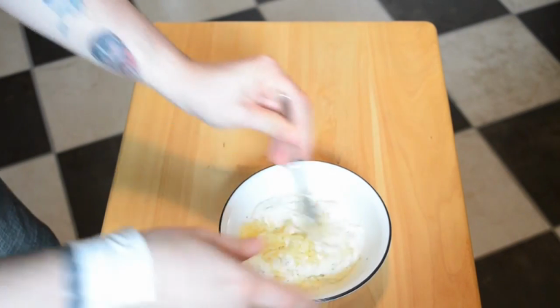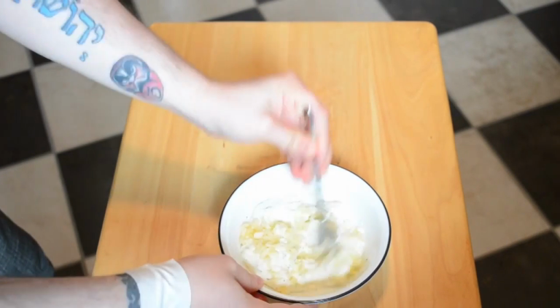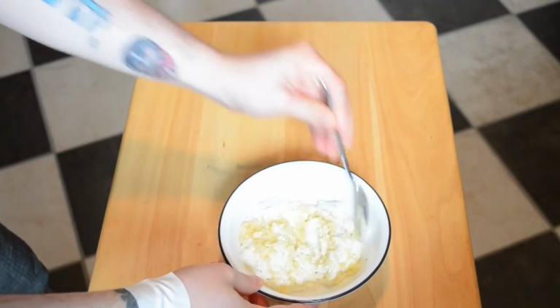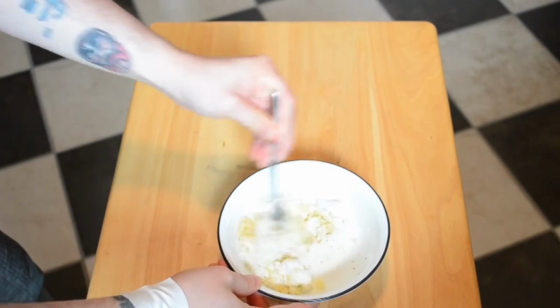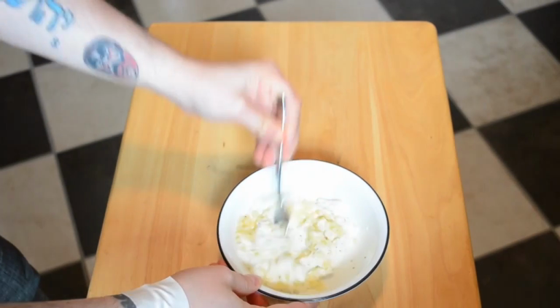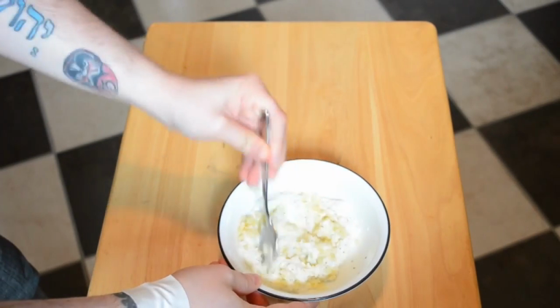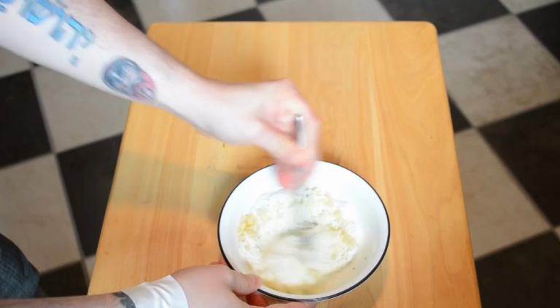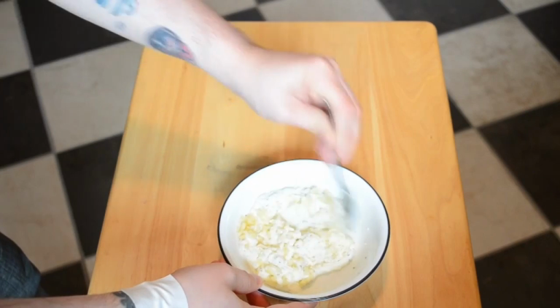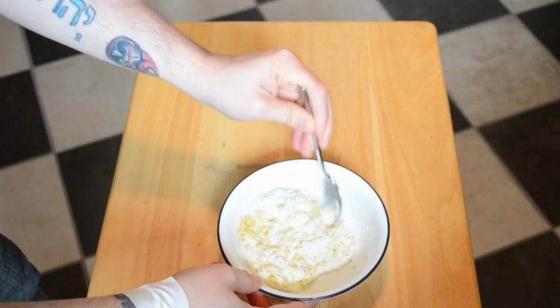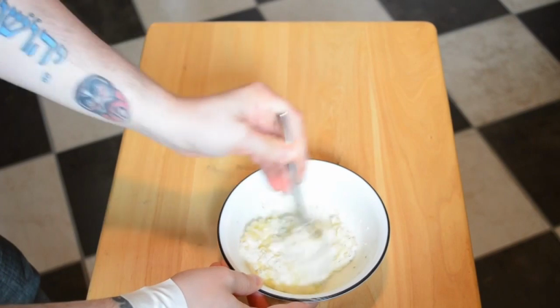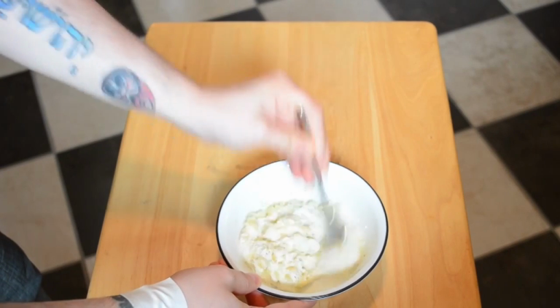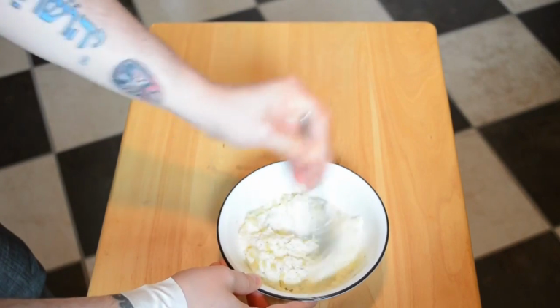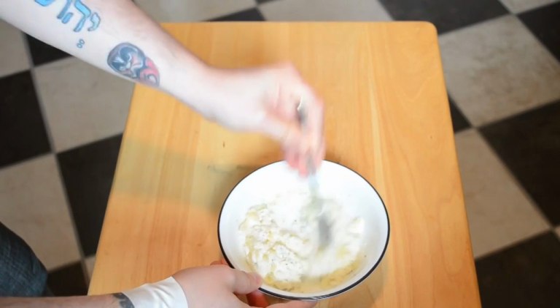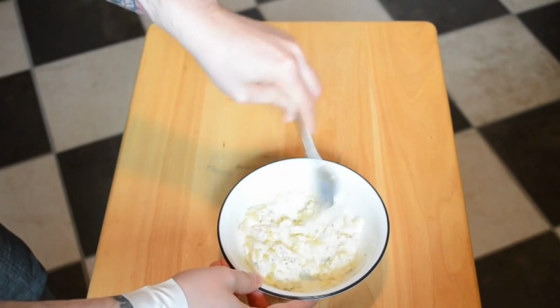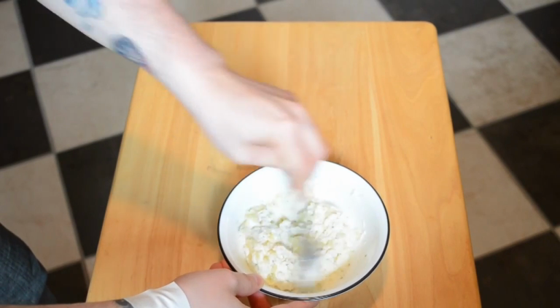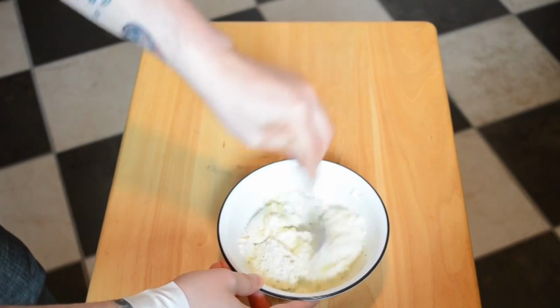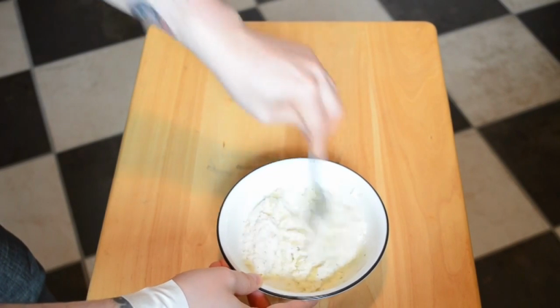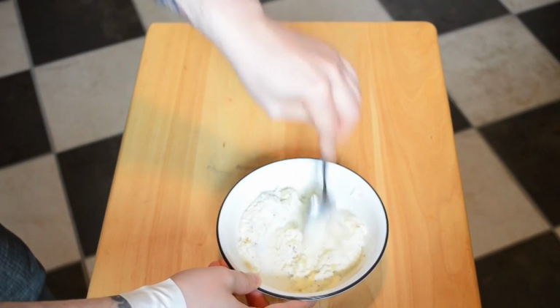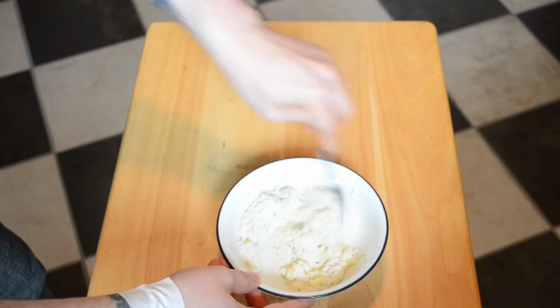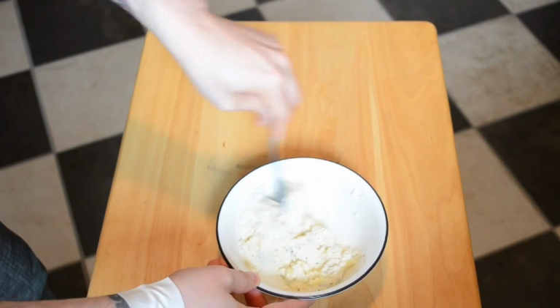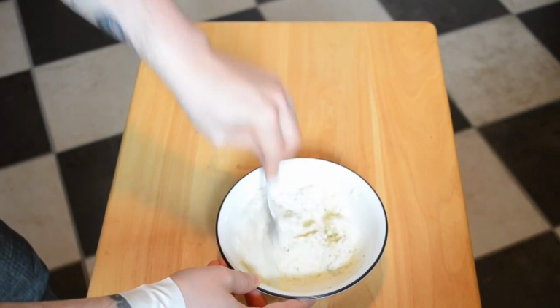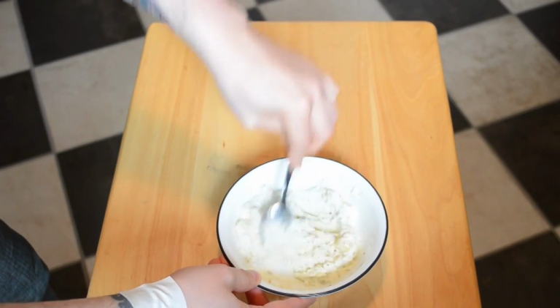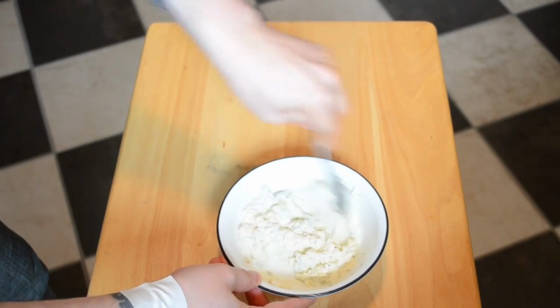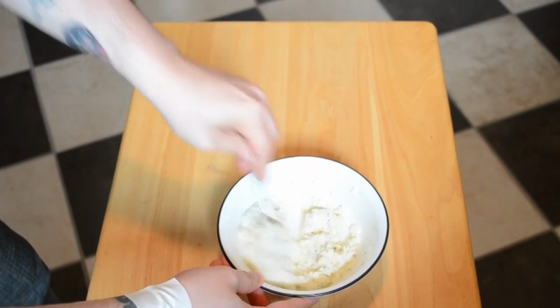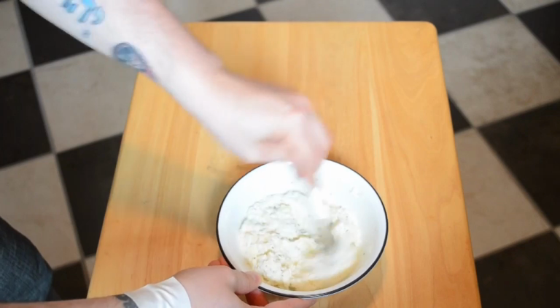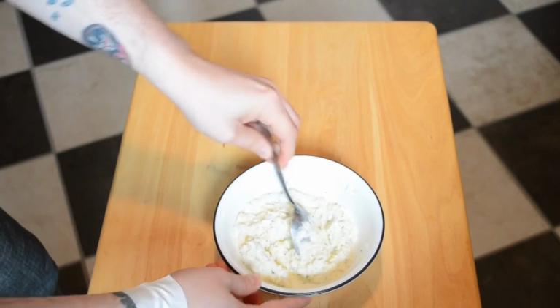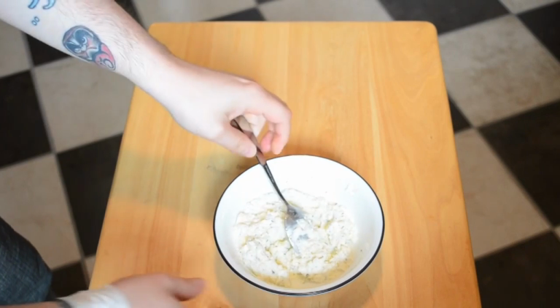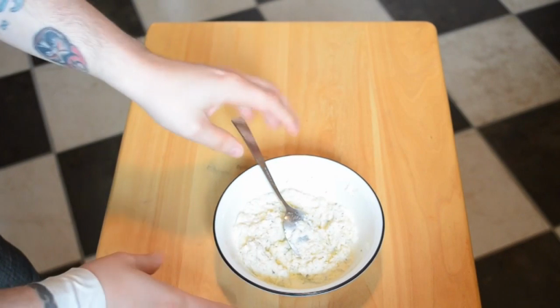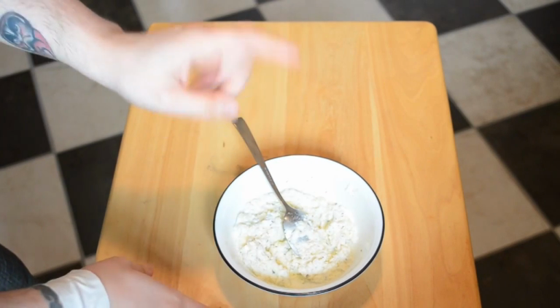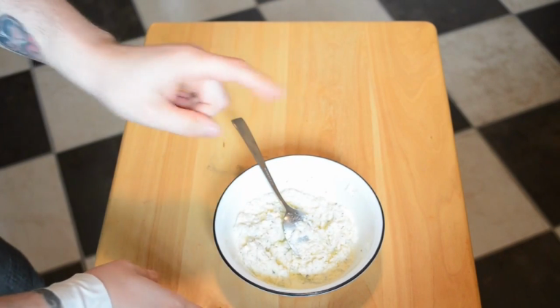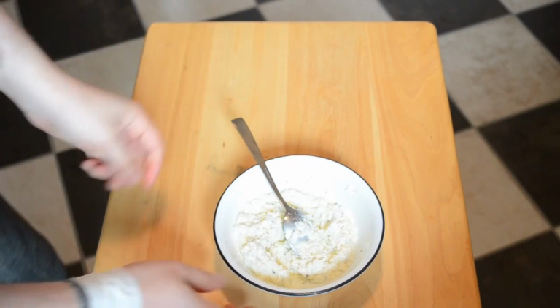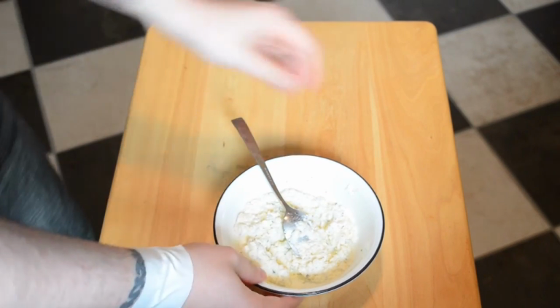So just get this nice and combined. Now we can move on to the cups themselves.